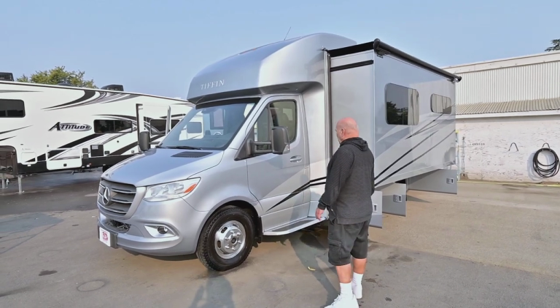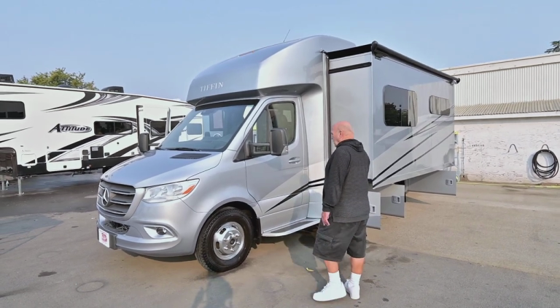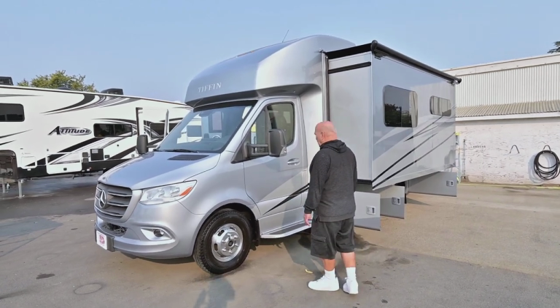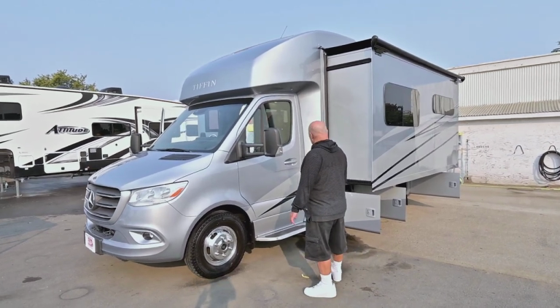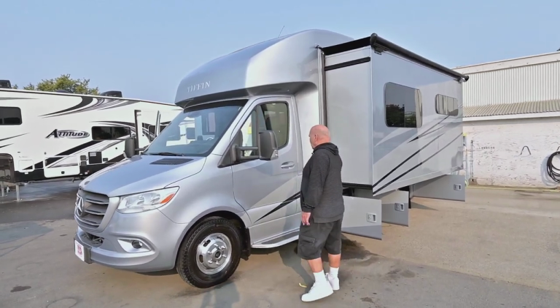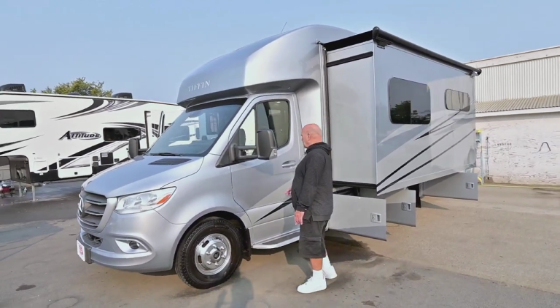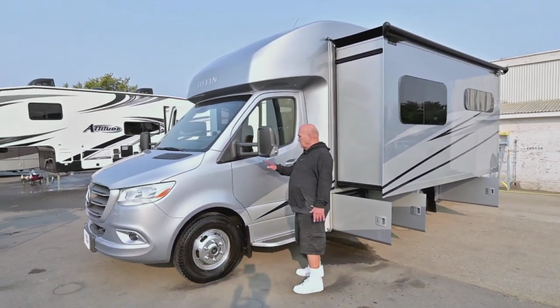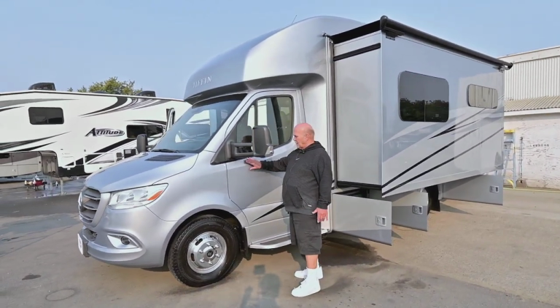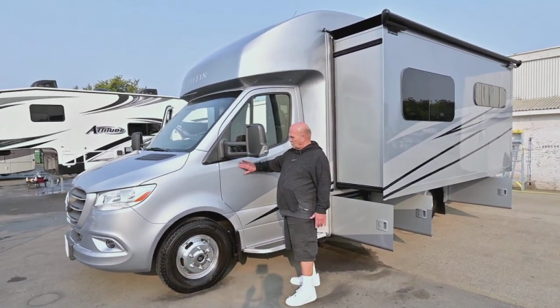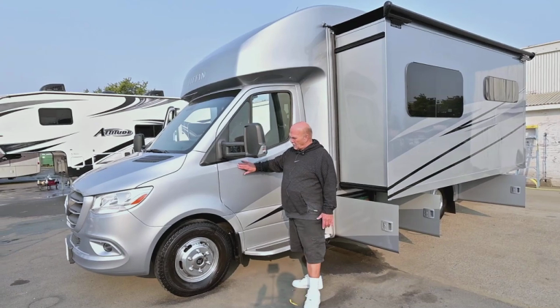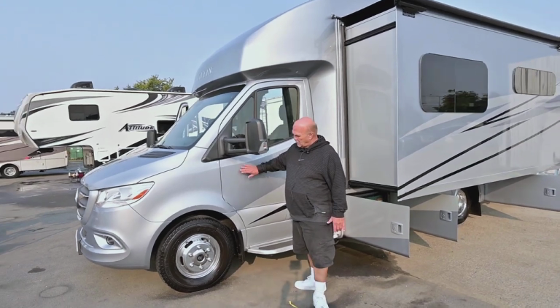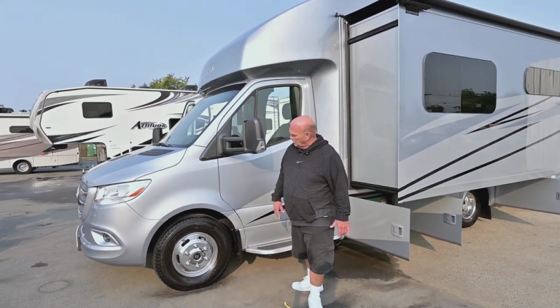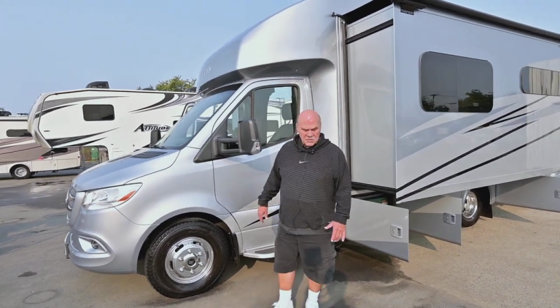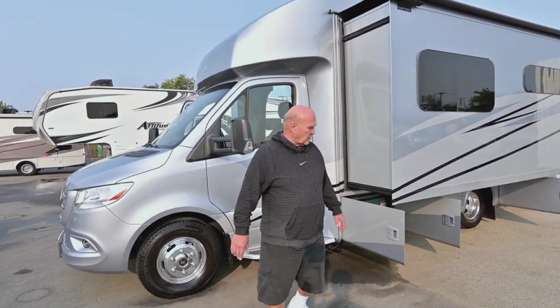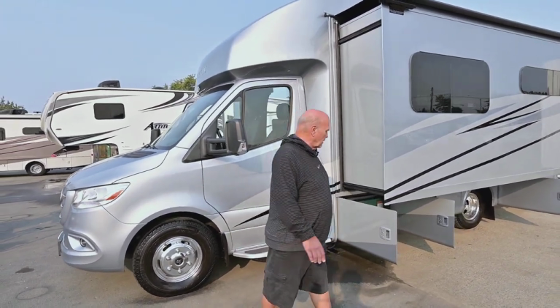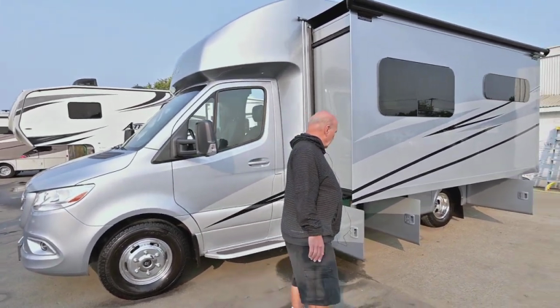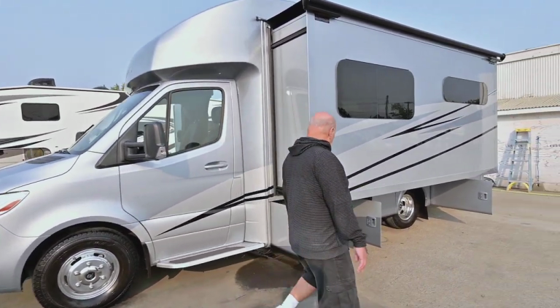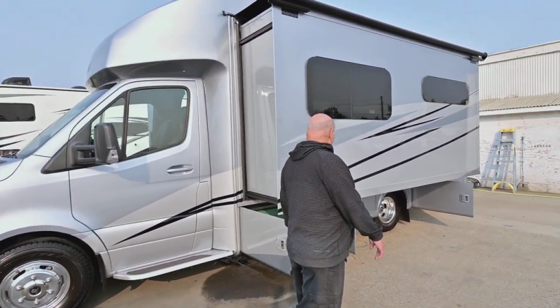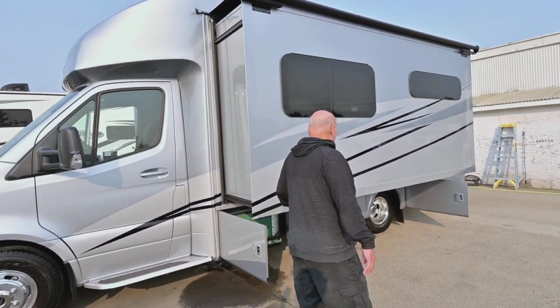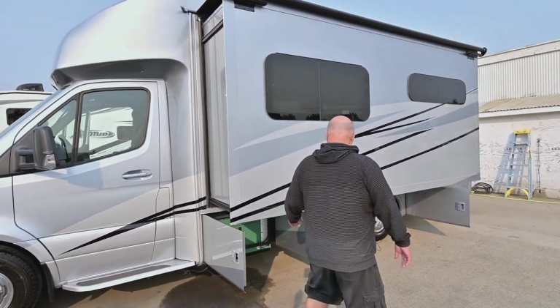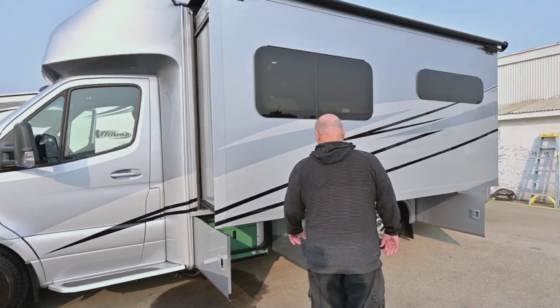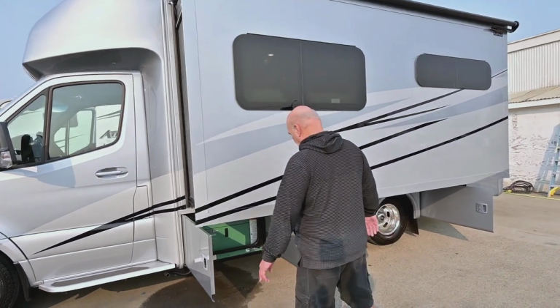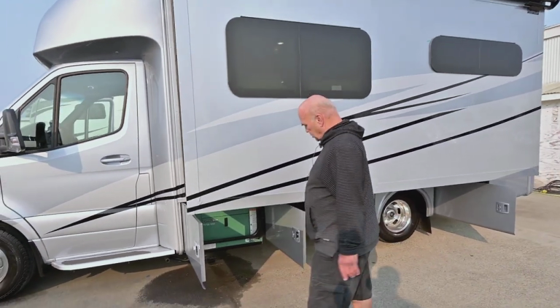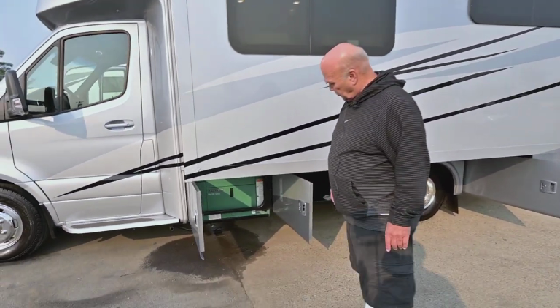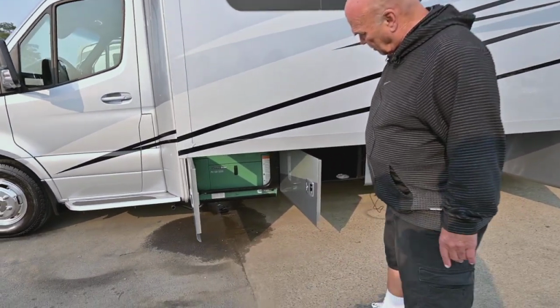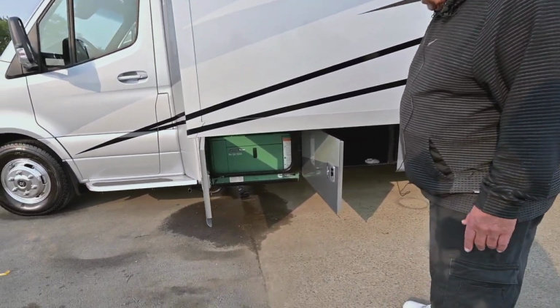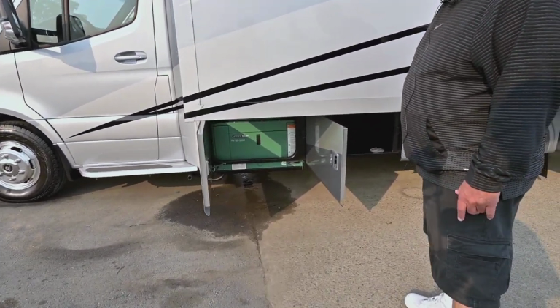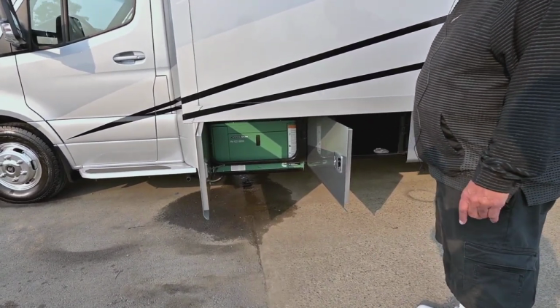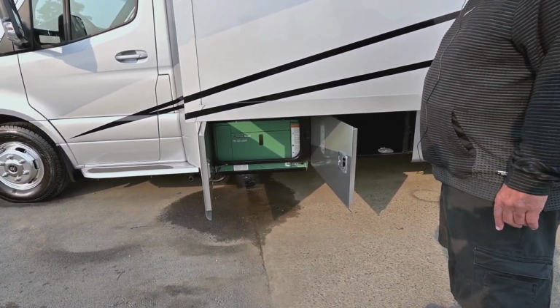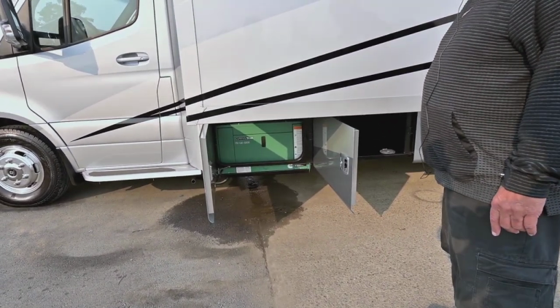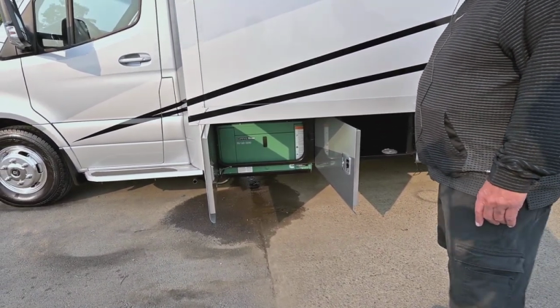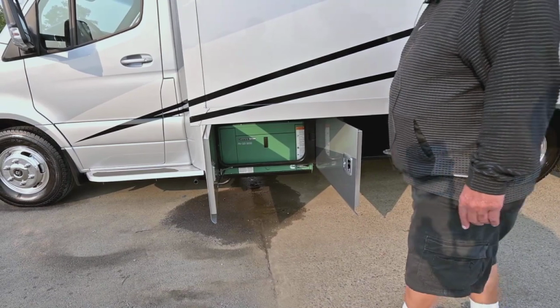These are all coming with pretty much everything that you'd like. This is full body paint — it's a real pretty silver color. You have a diesel generator, which is really nice because you don't go through a lot of propane with a diesel generator.